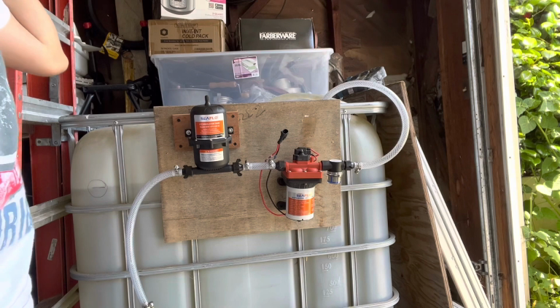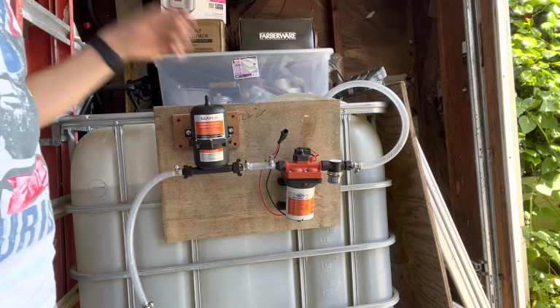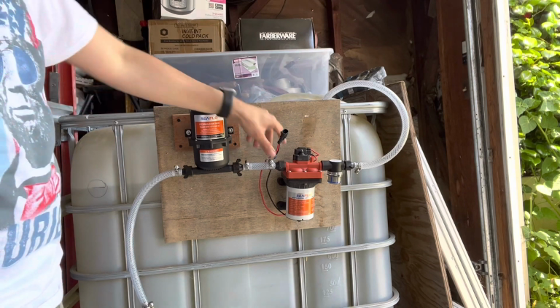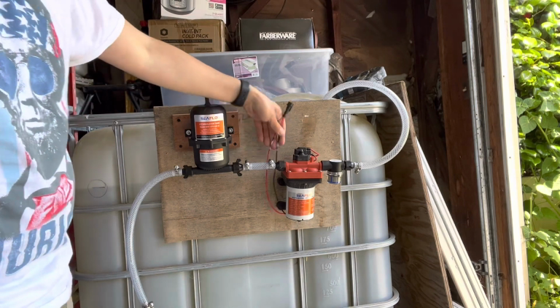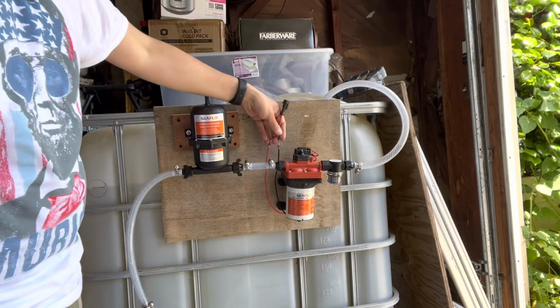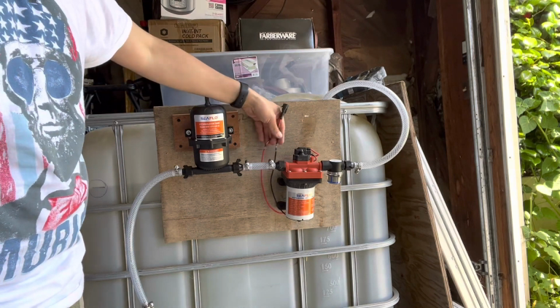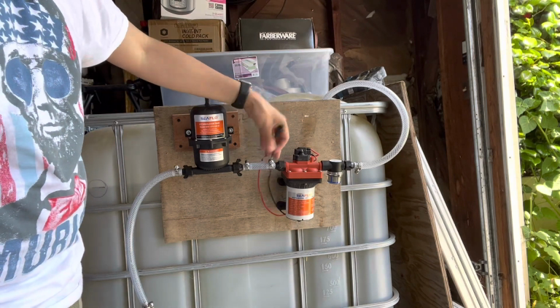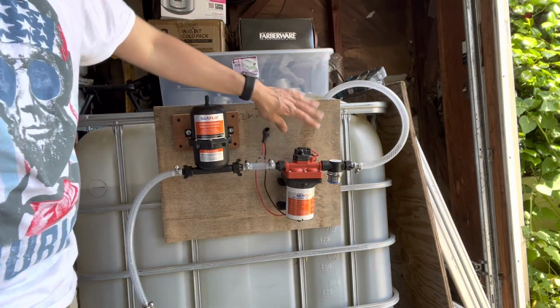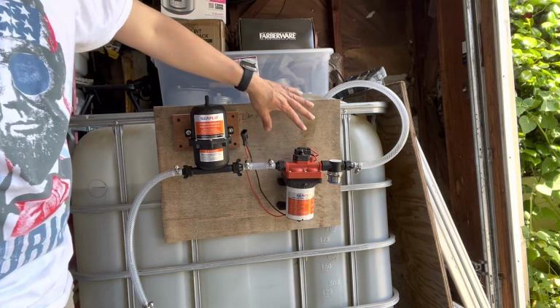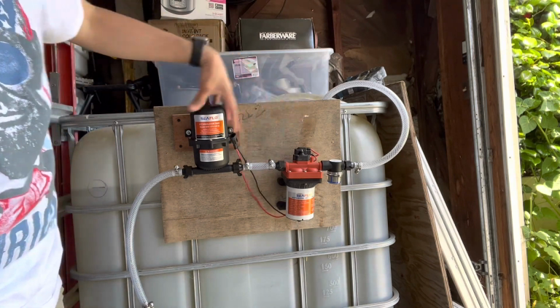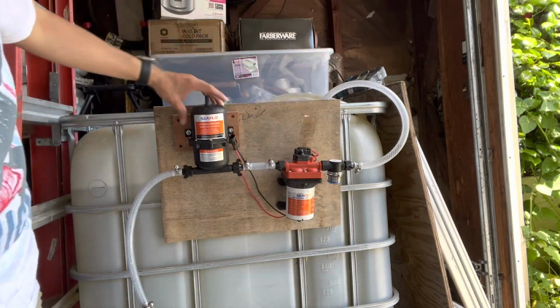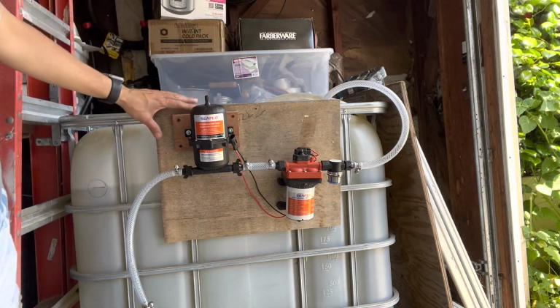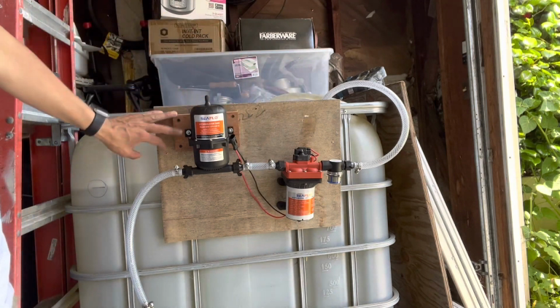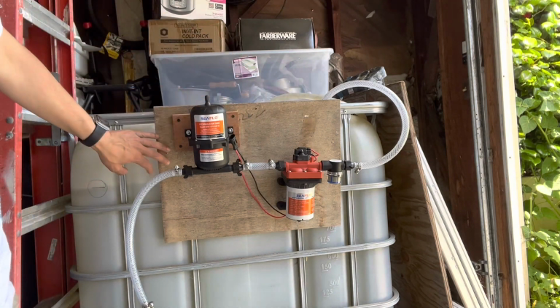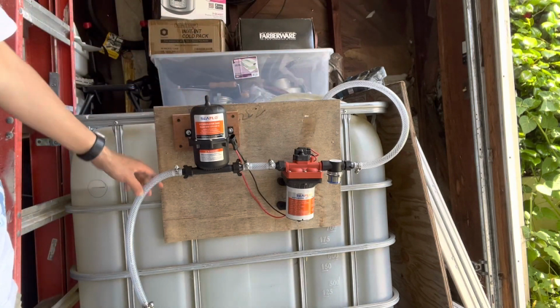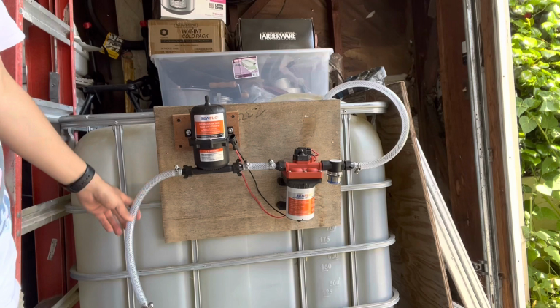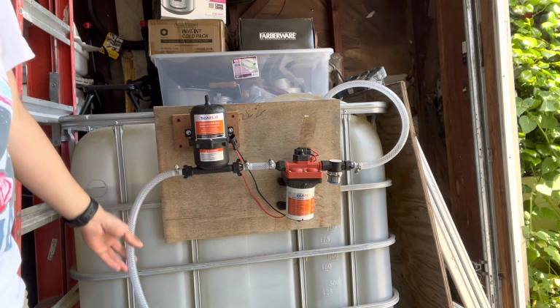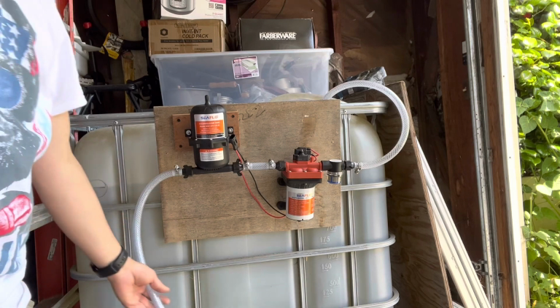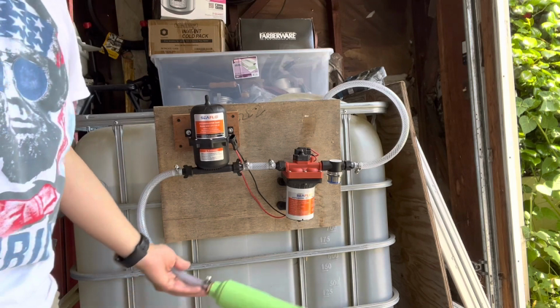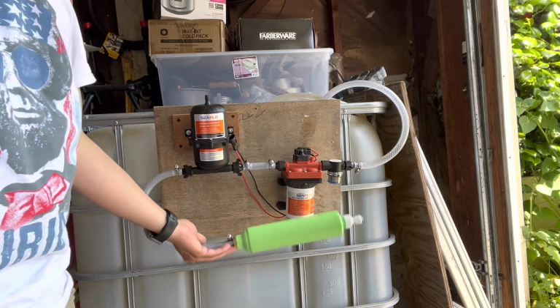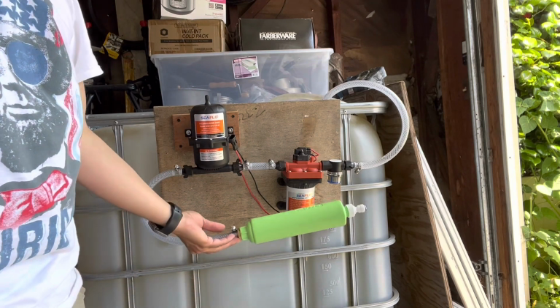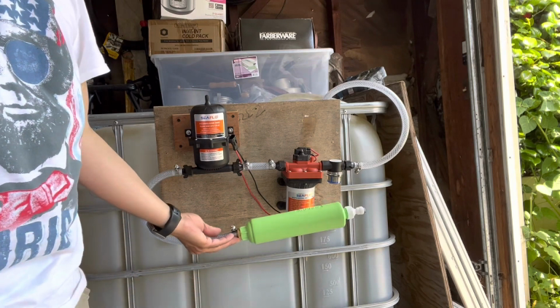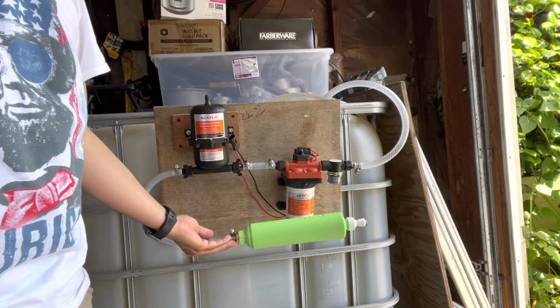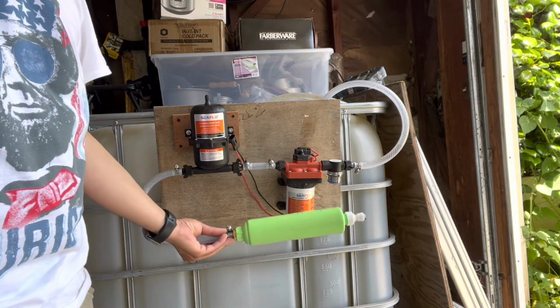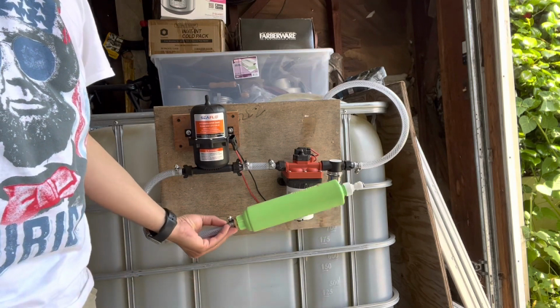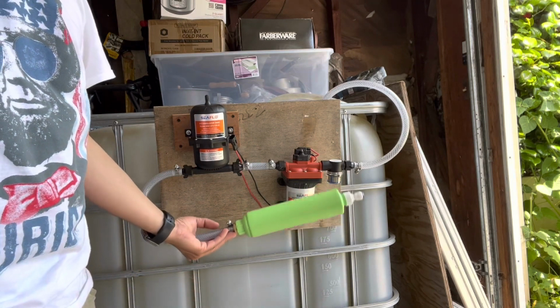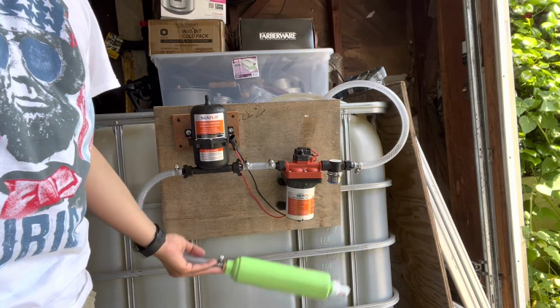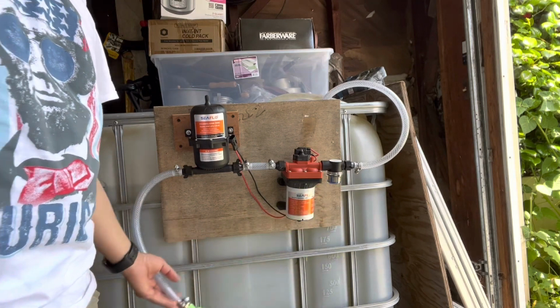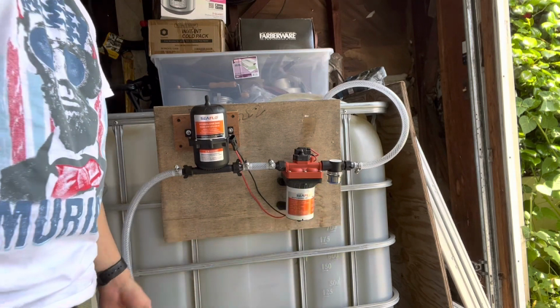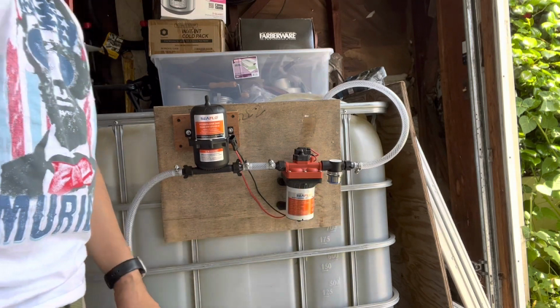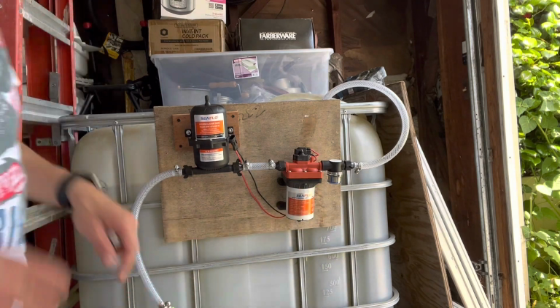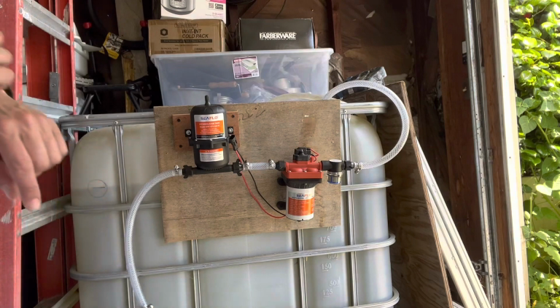Alexi did all these connections, put it all together here on this board, cut all the hoses, and put it all together himself. He's 12 years old — keep that in mind.